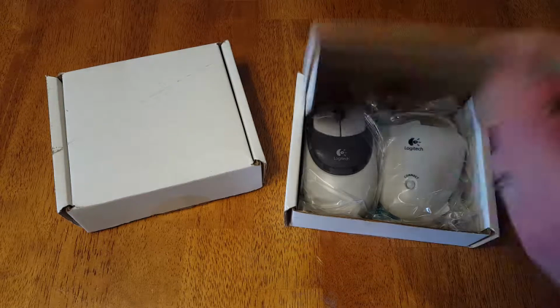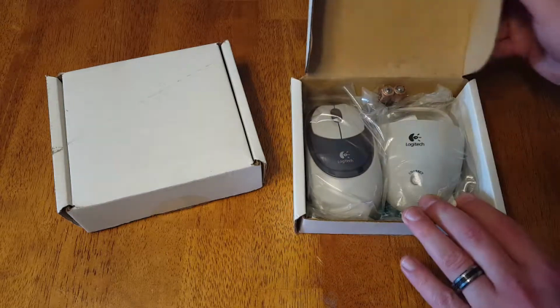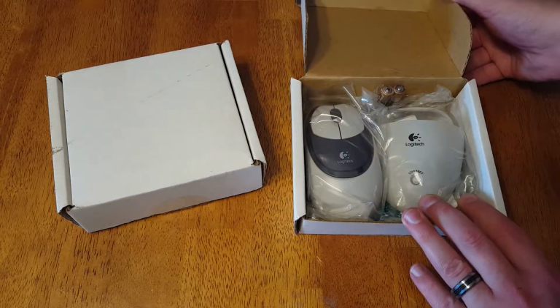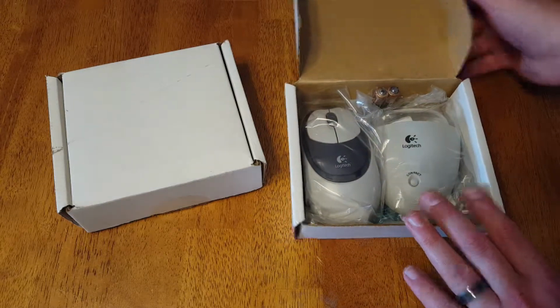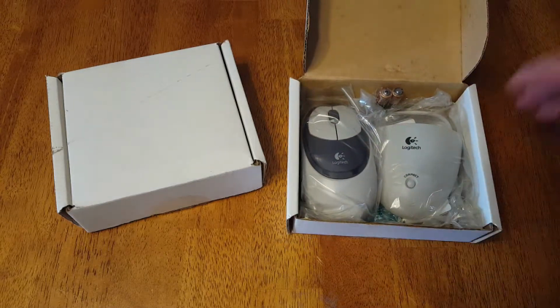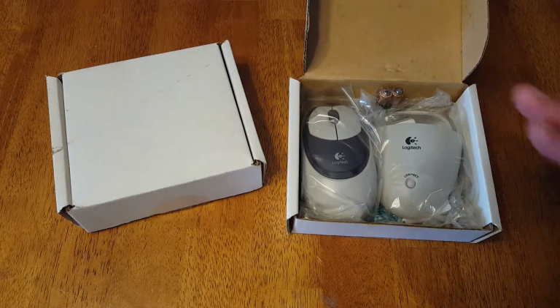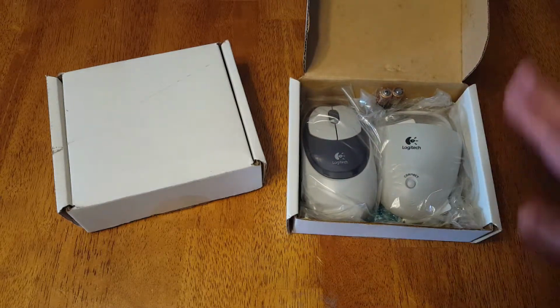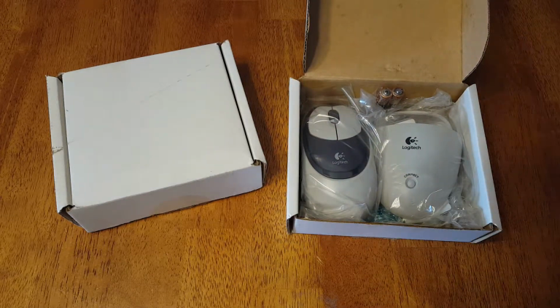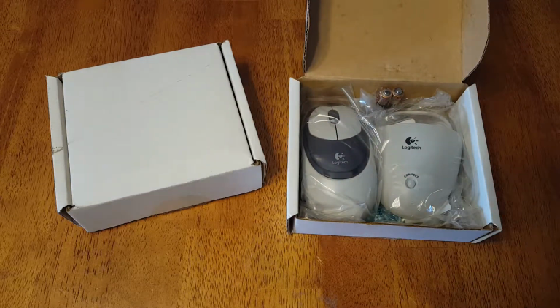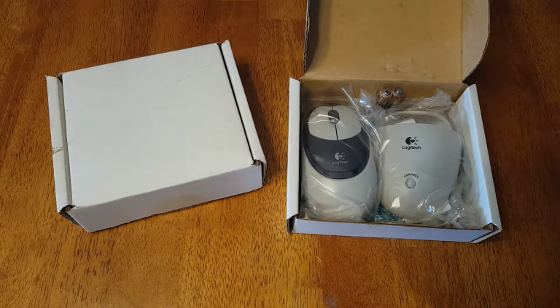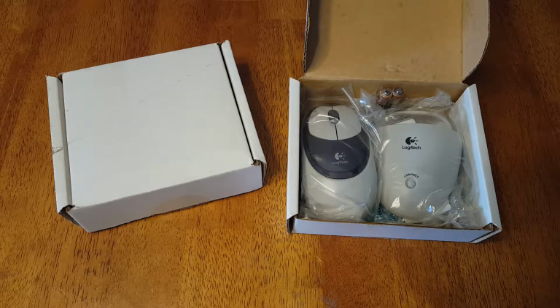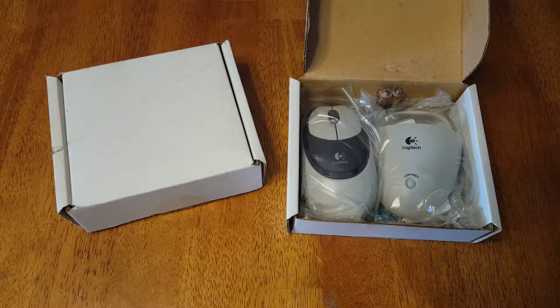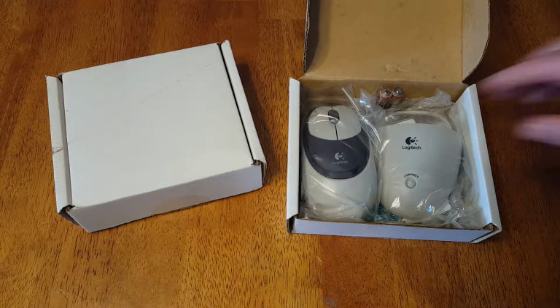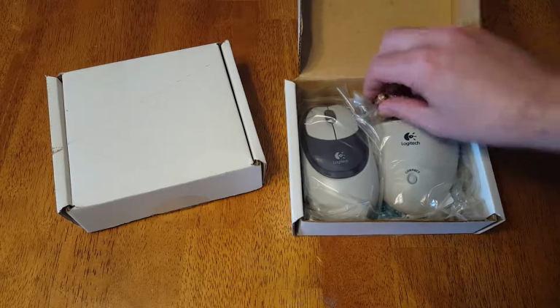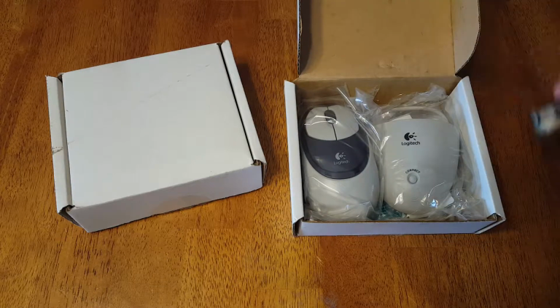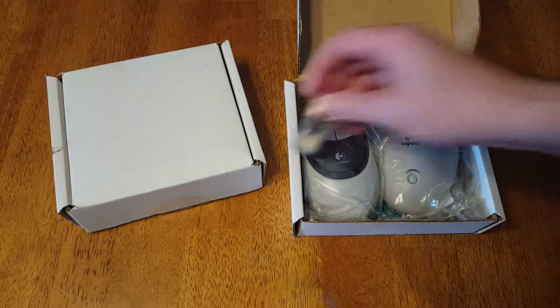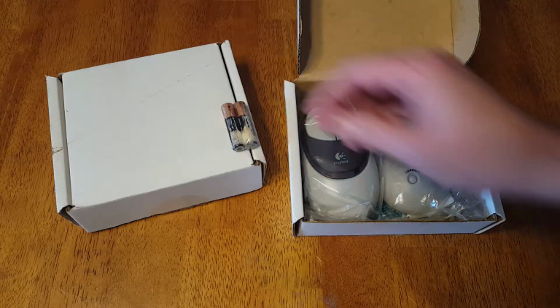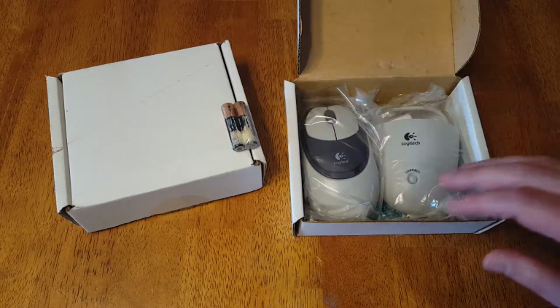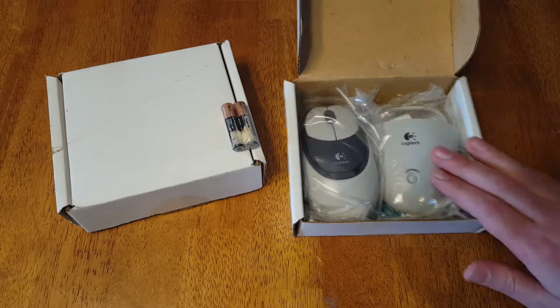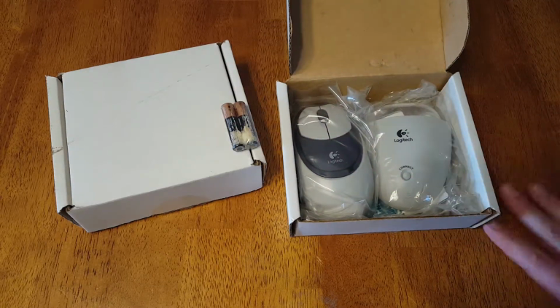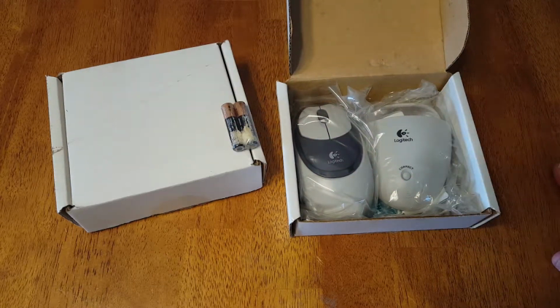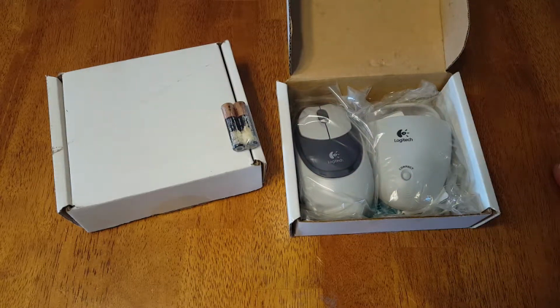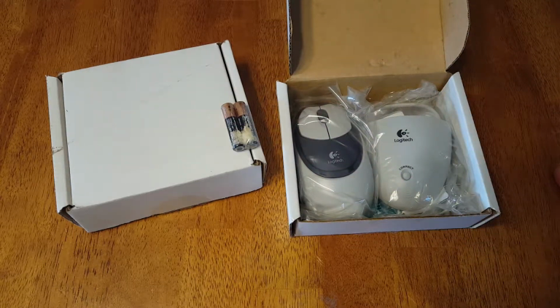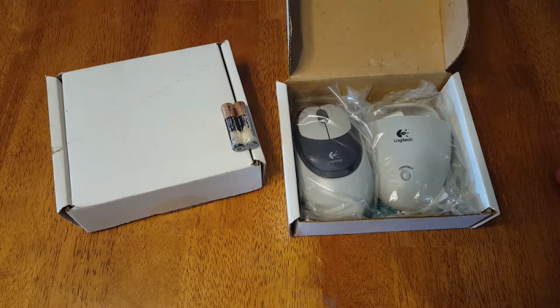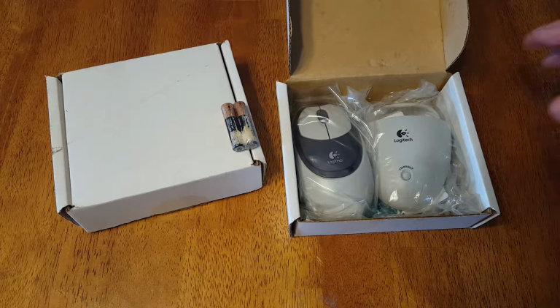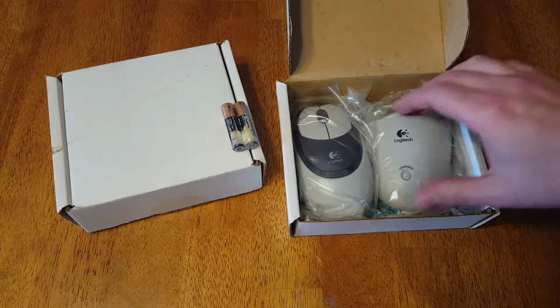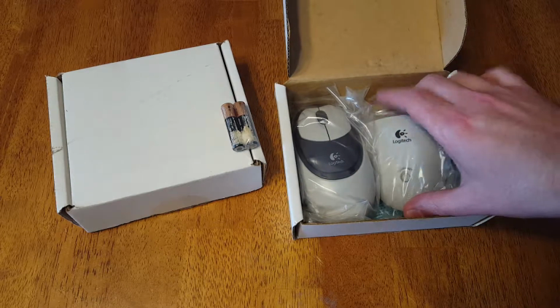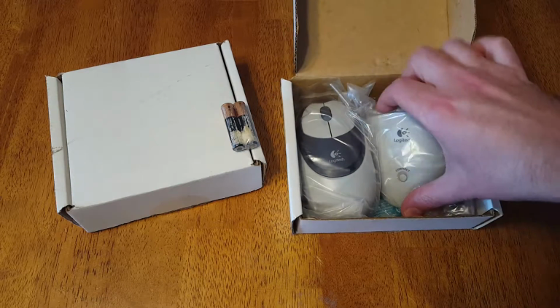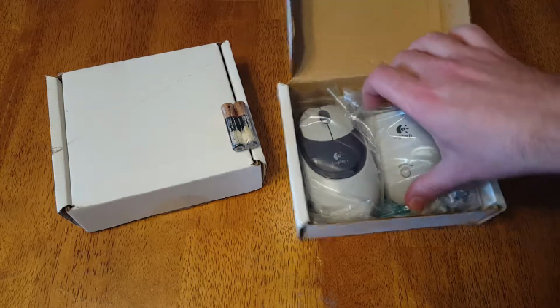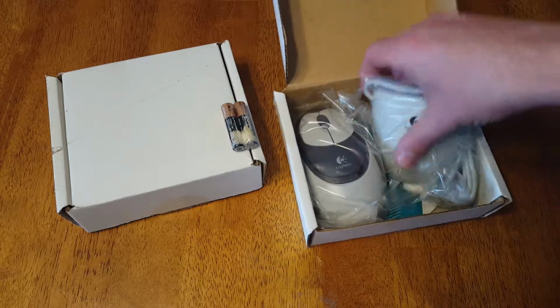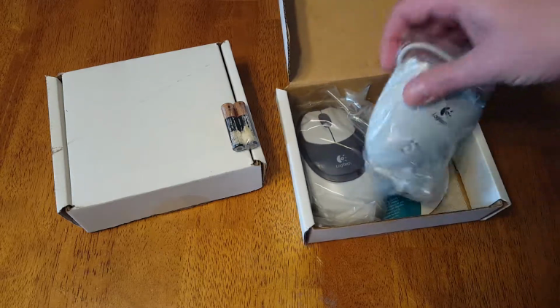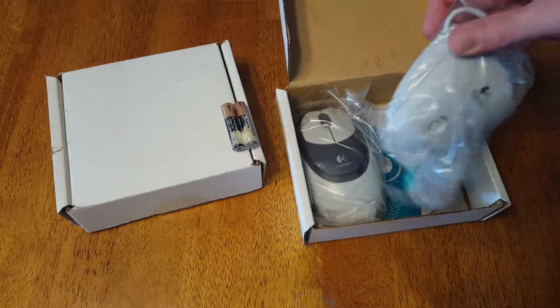You know, some tech ages really well, some tech ages beautifully, and other tech just doesn't age at all. So ergonomically correct keyboards from this time will go for about 40-50 bucks on eBay. But this — you couldn't pay someone to take this away.